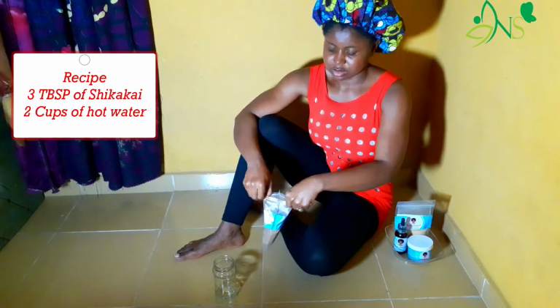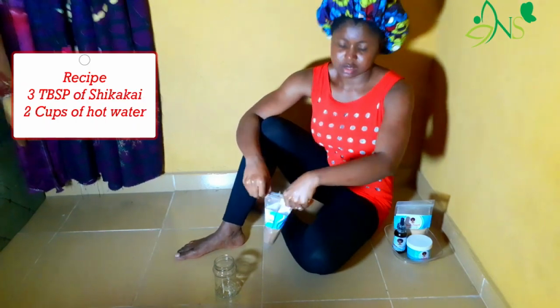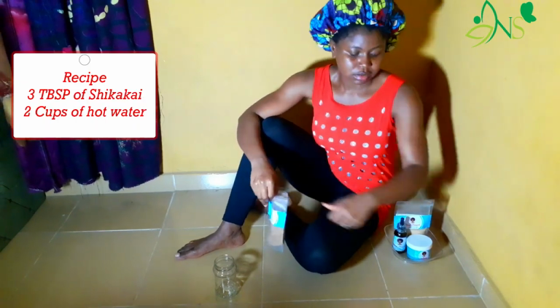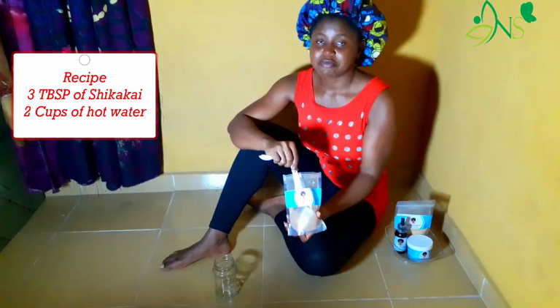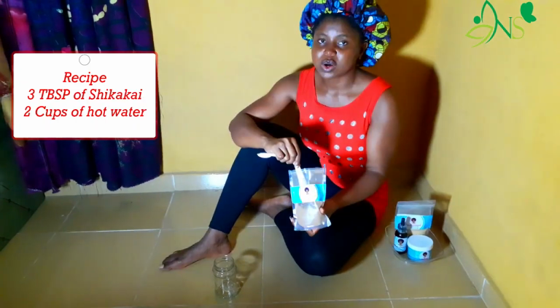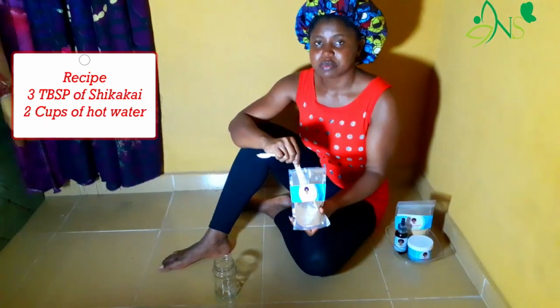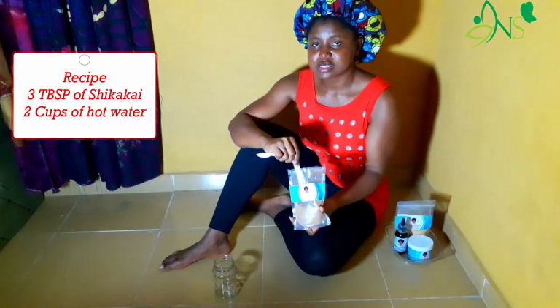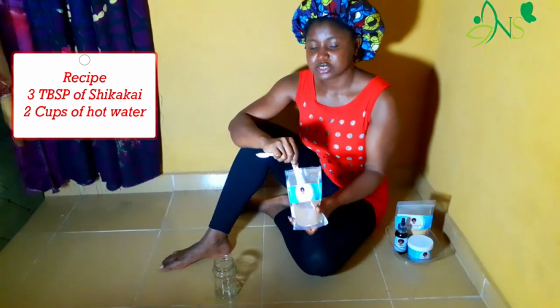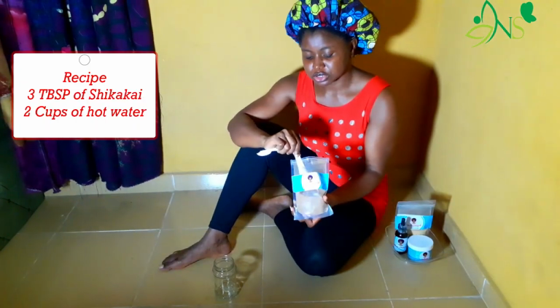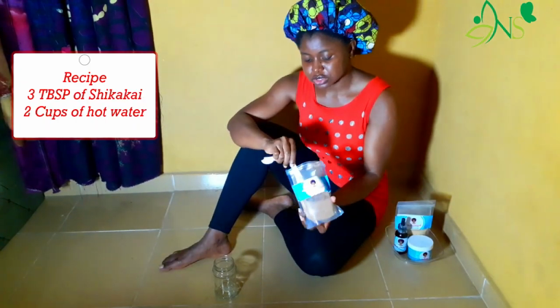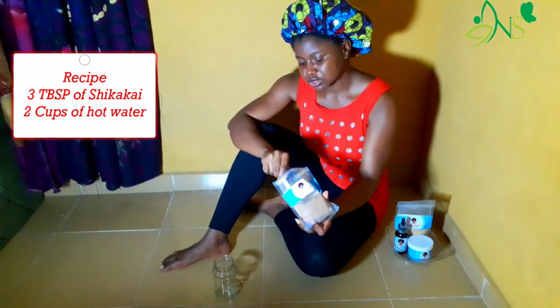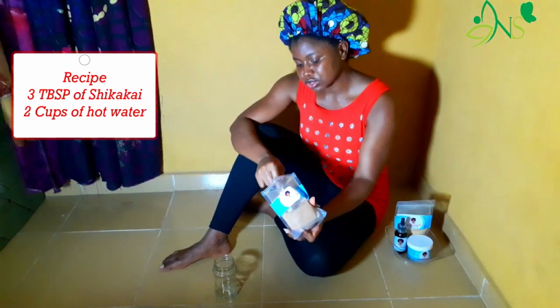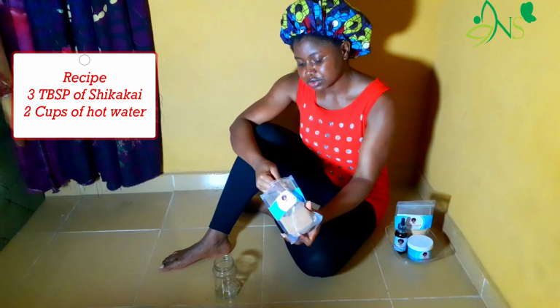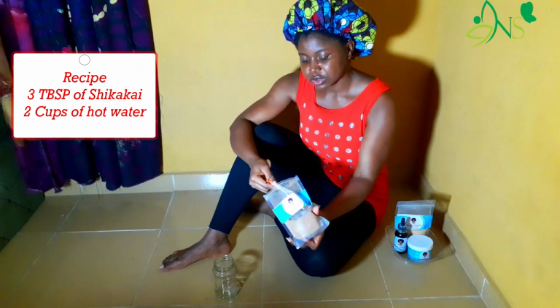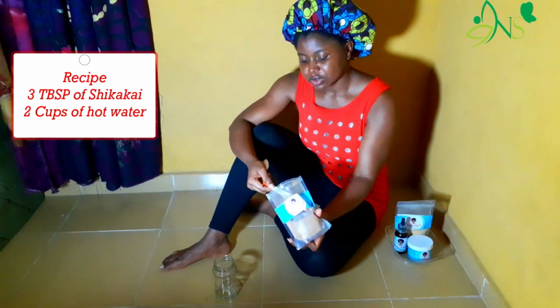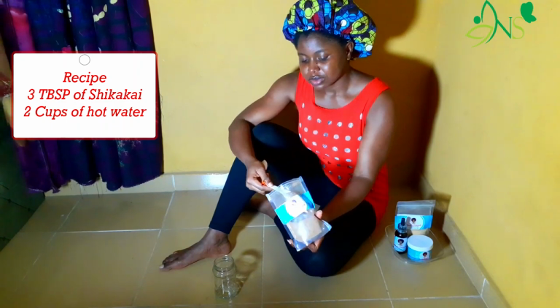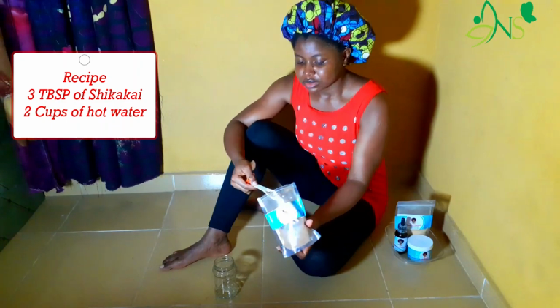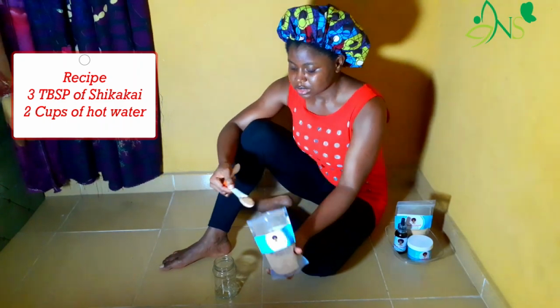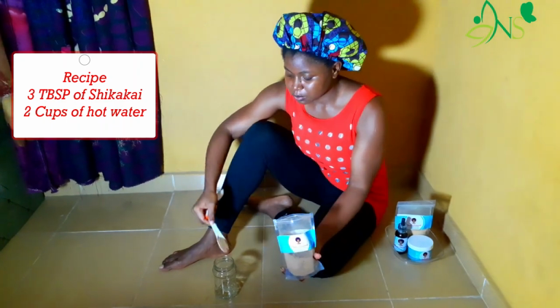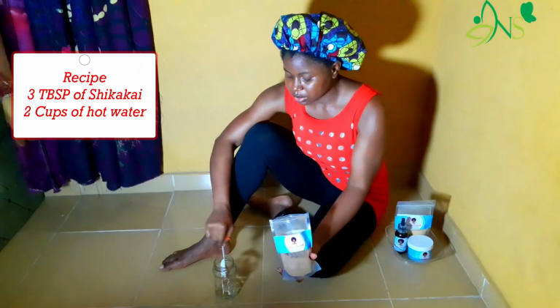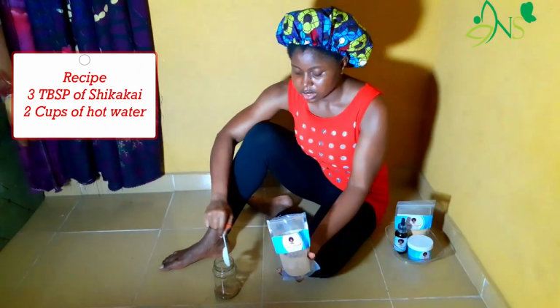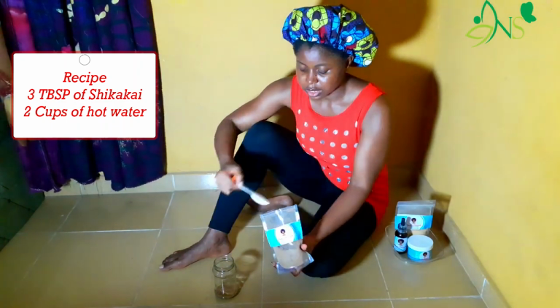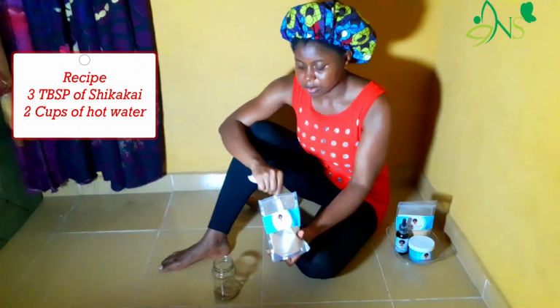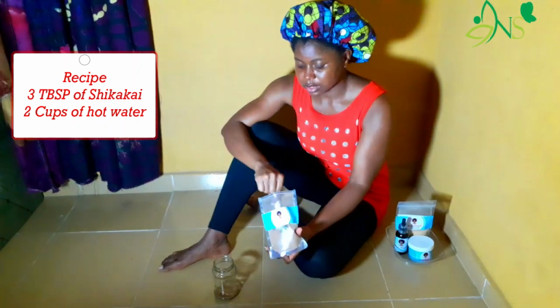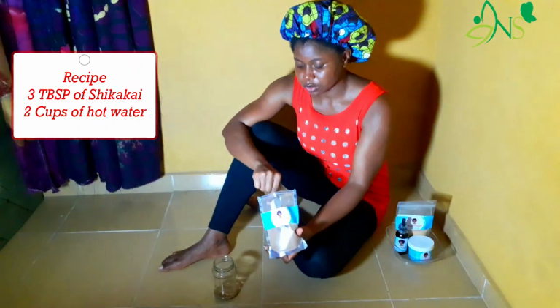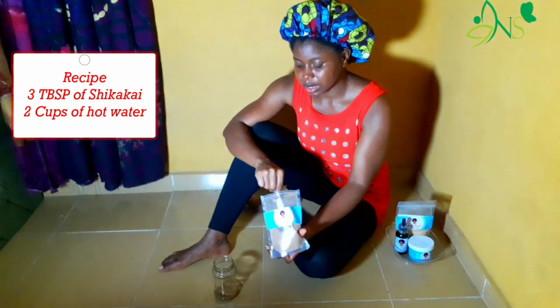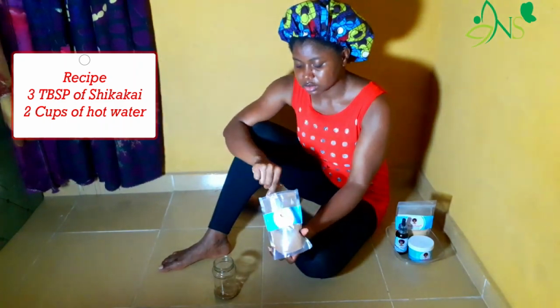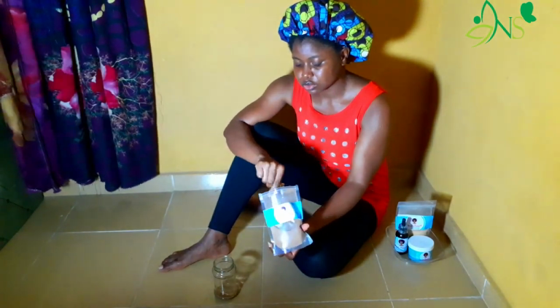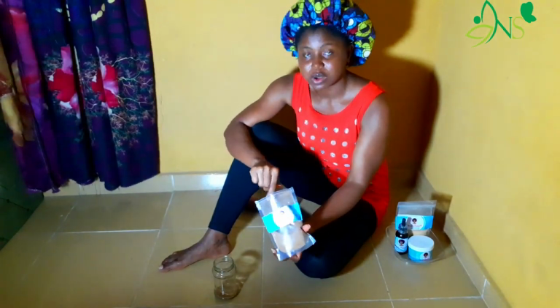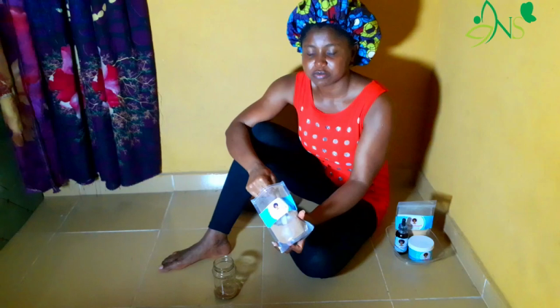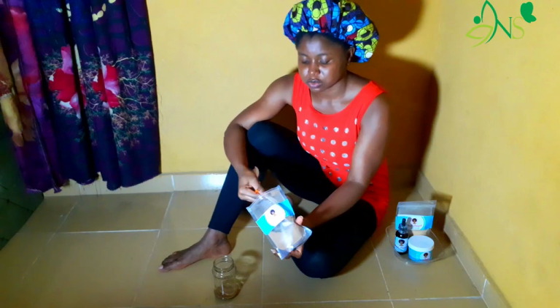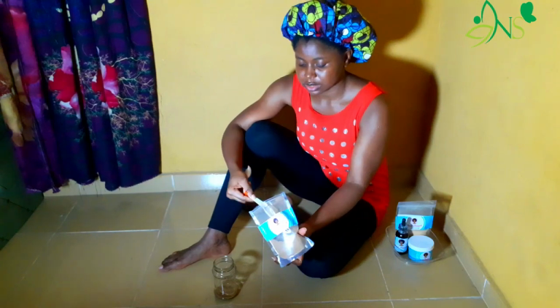I found on Riggity's page on YouTube to use three tablespoons of shikakai powder to about two cups of hot water.